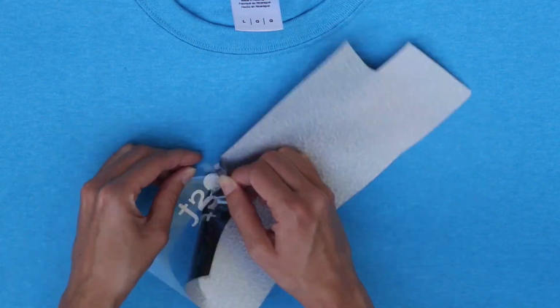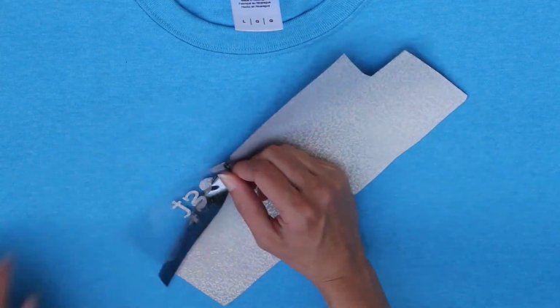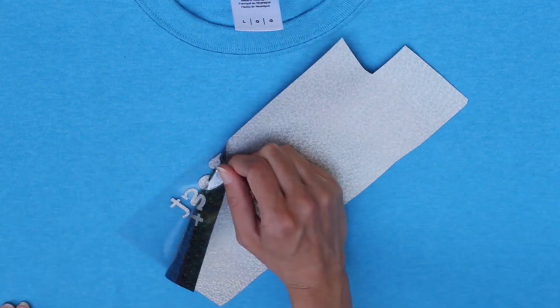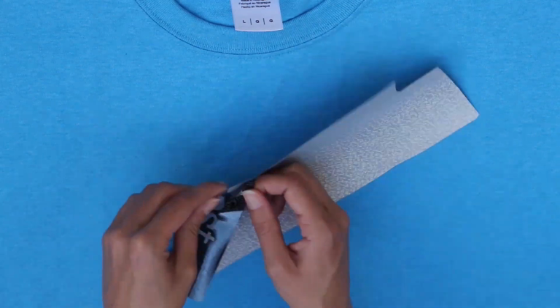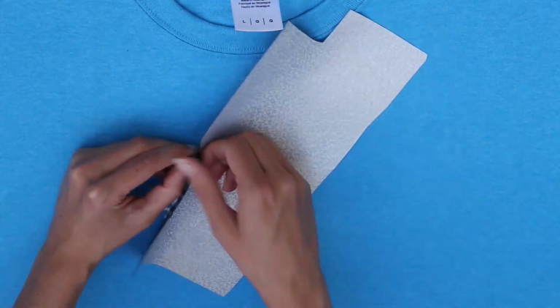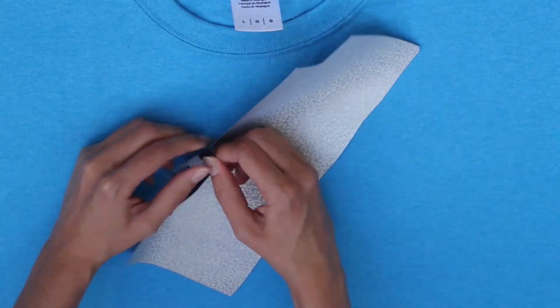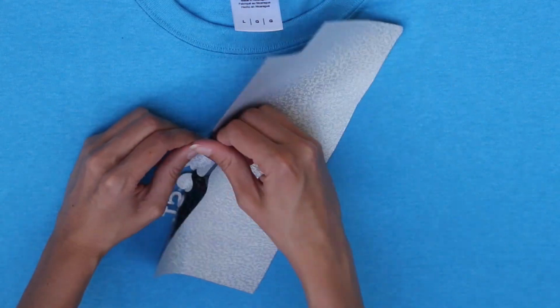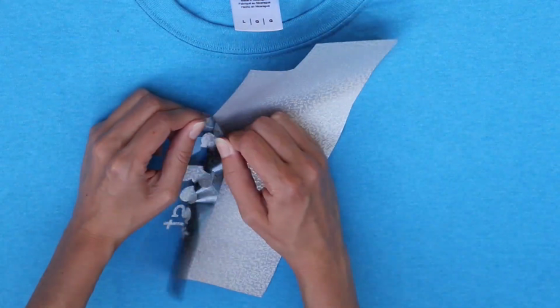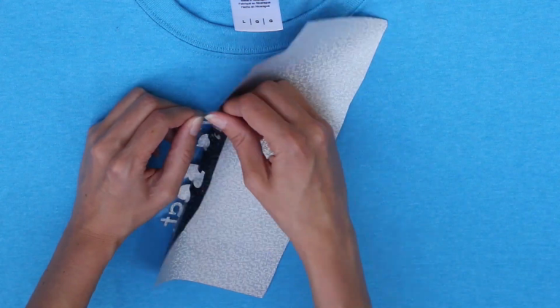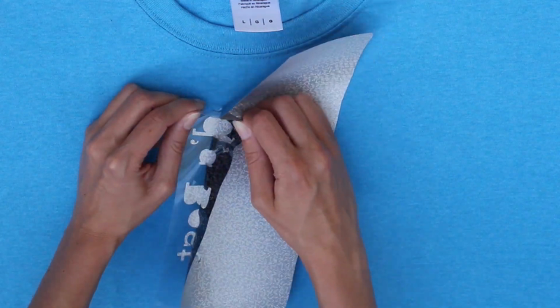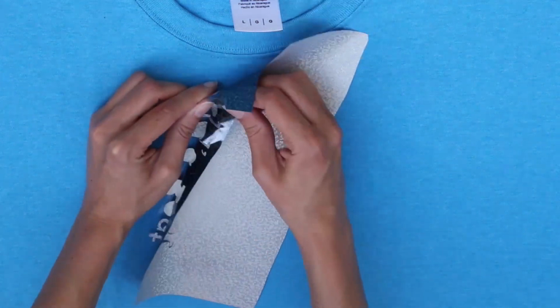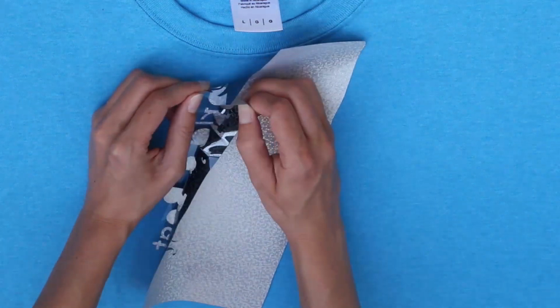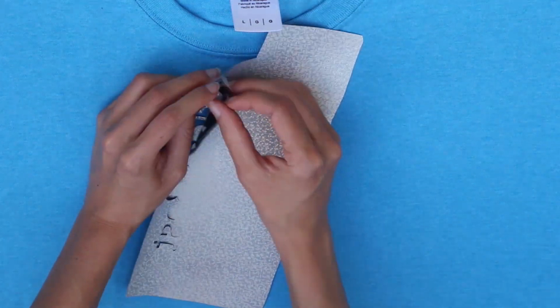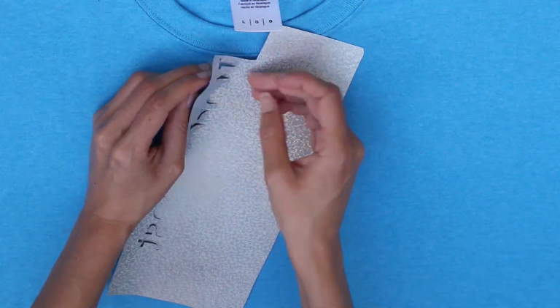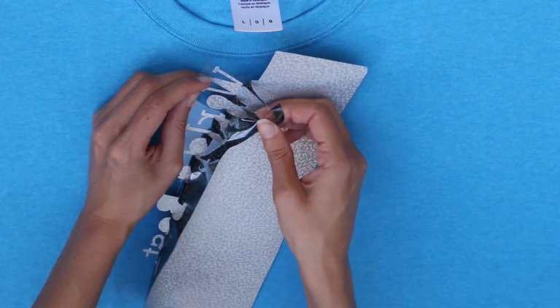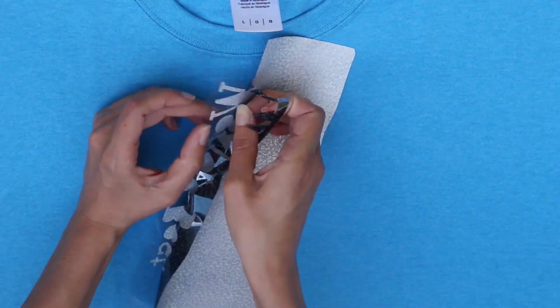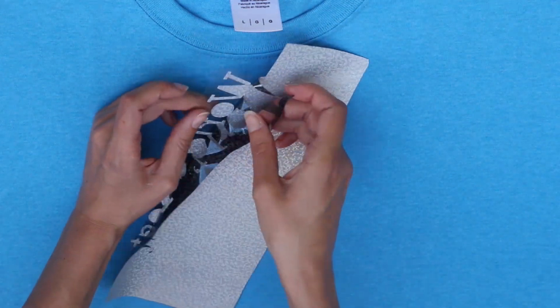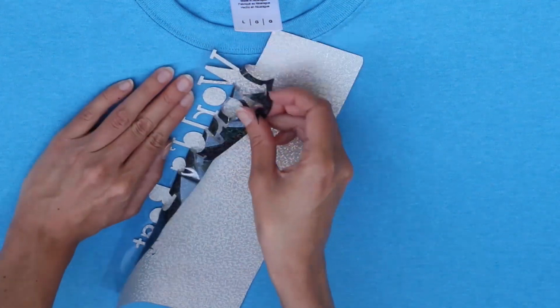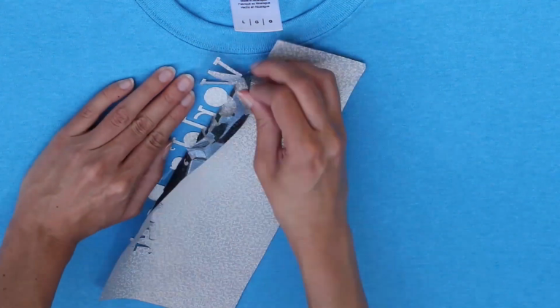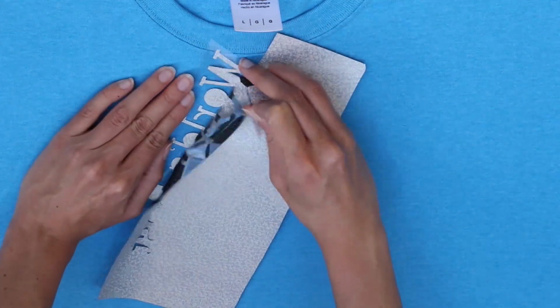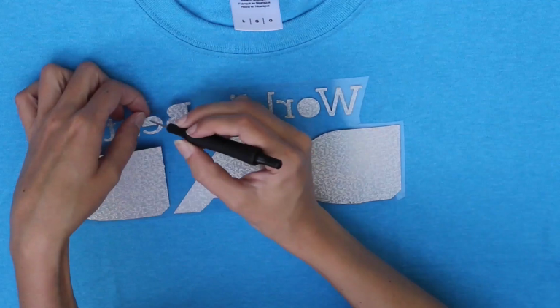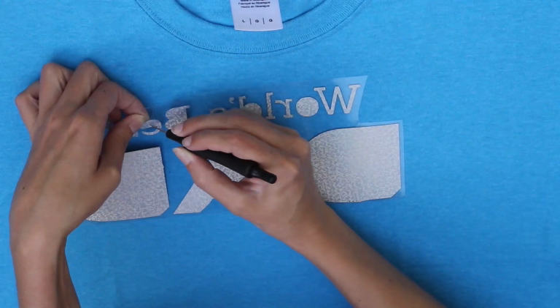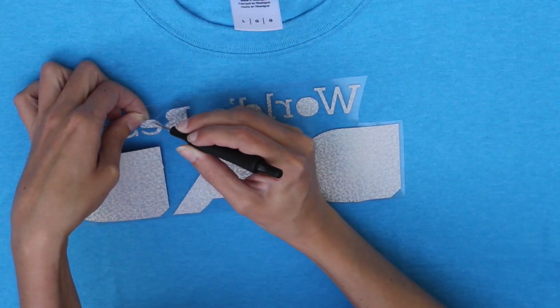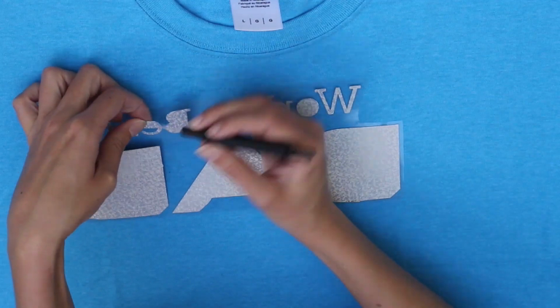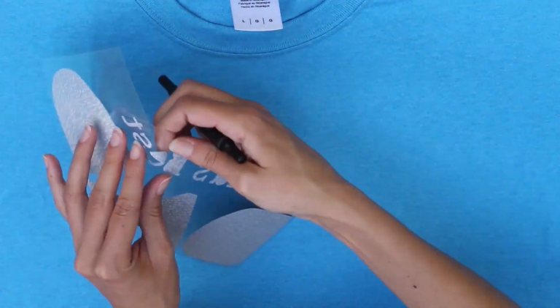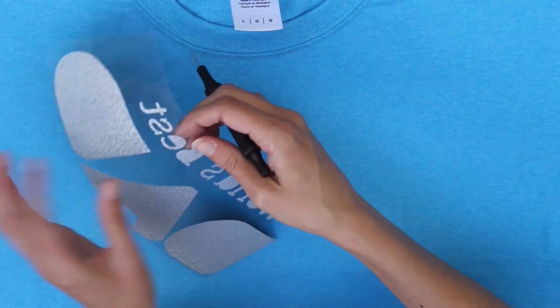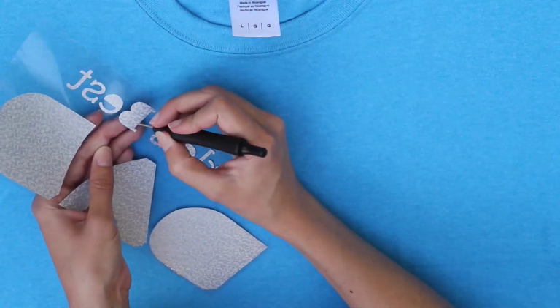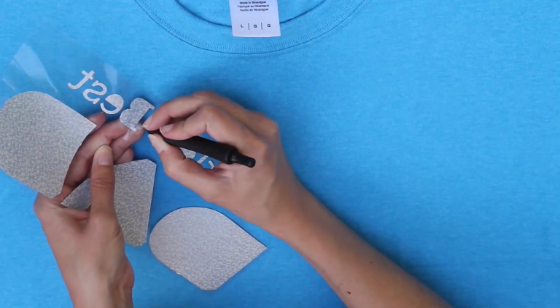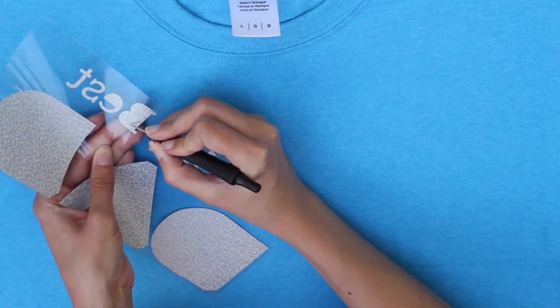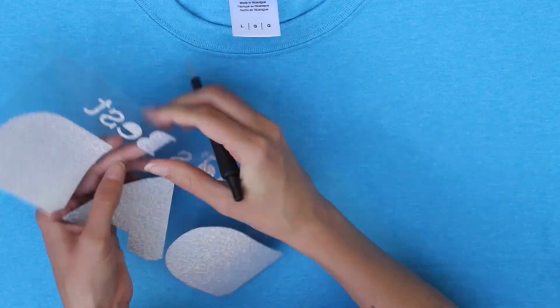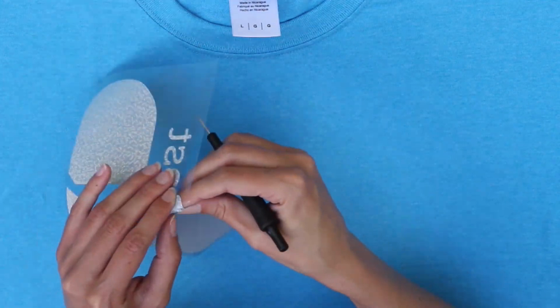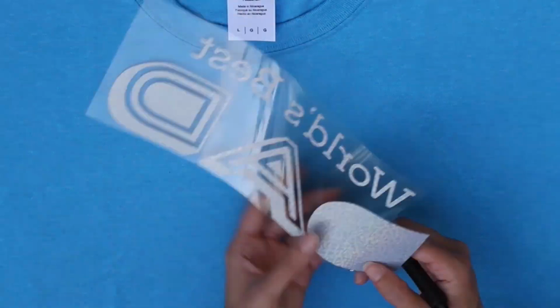I did have a little bit of trouble weeding this. In certain areas I think it wasn't completely cut through. That's why I suggest you turn the cut setting one notch up from the regular iron-on, because this holographic vinyl seems to be a little thicker than regular vinyl.